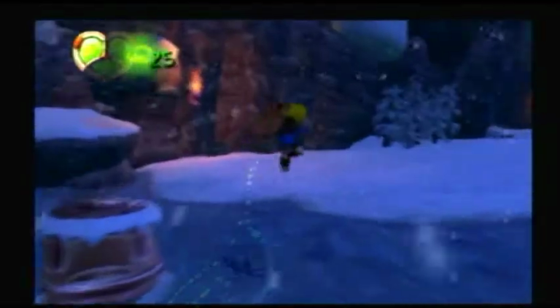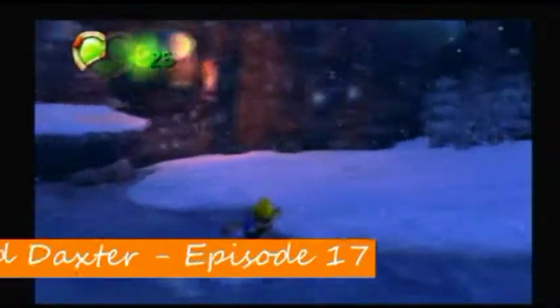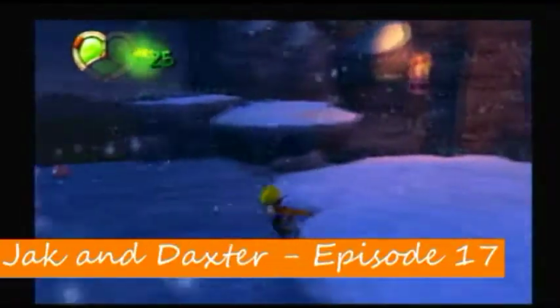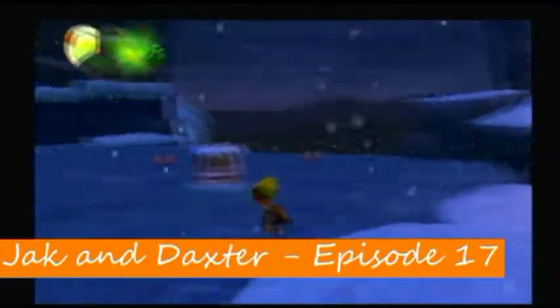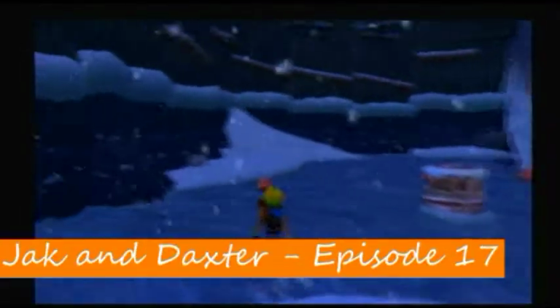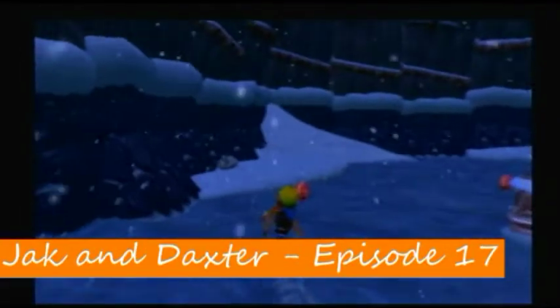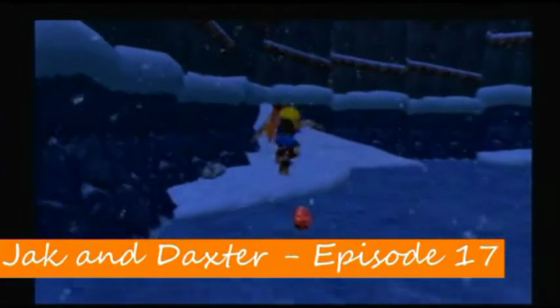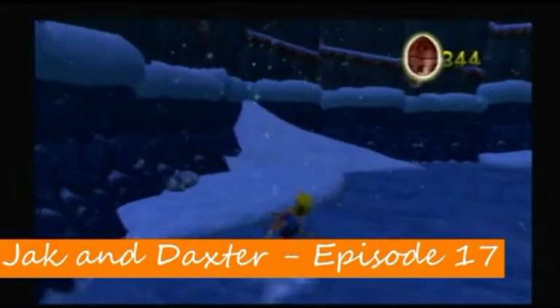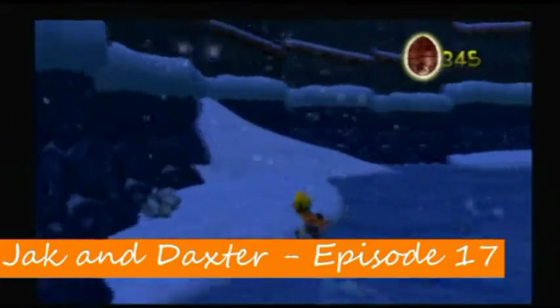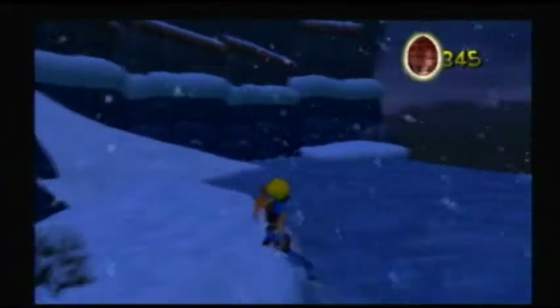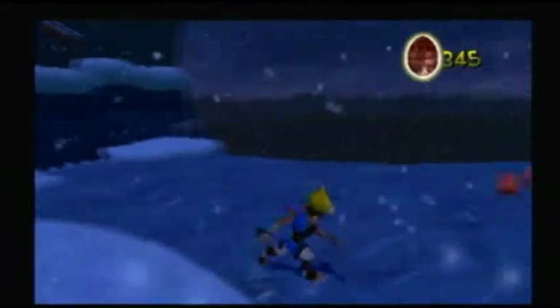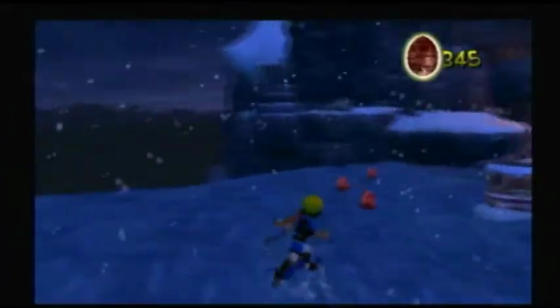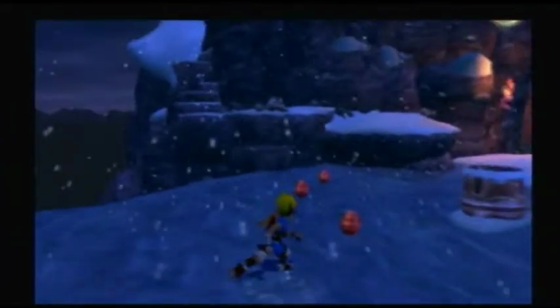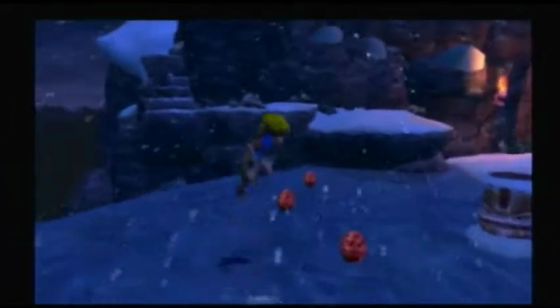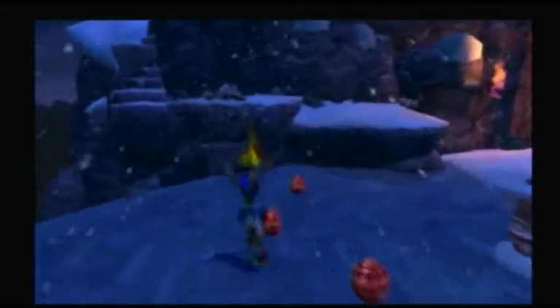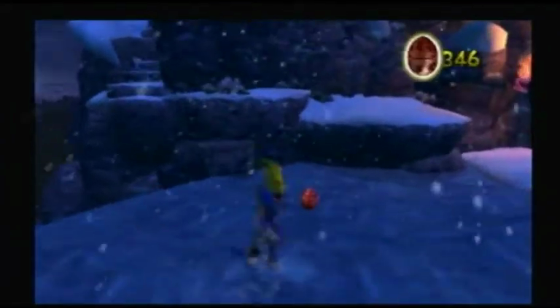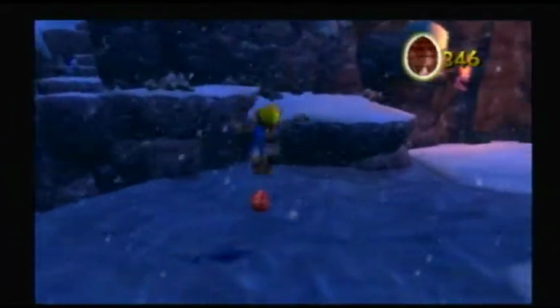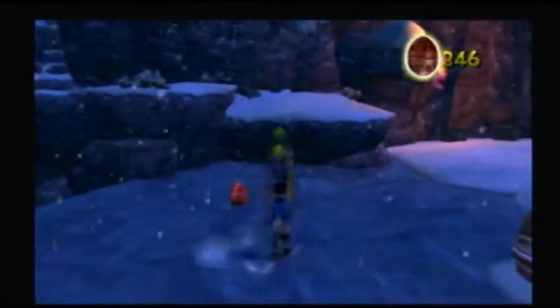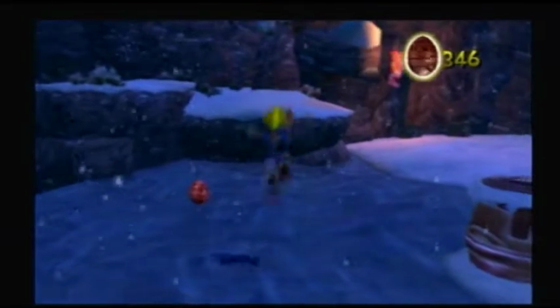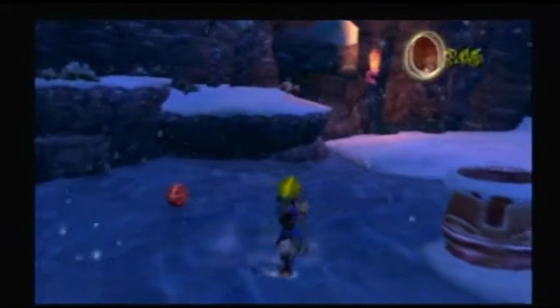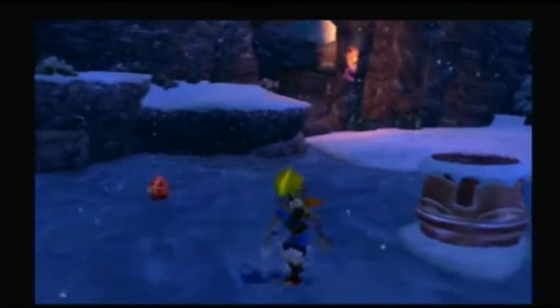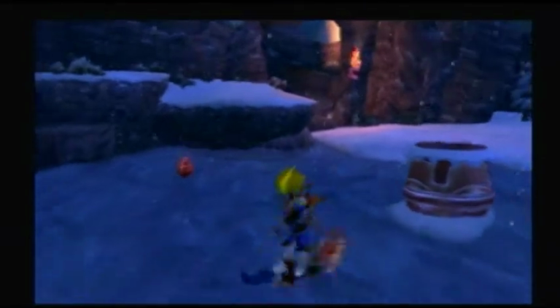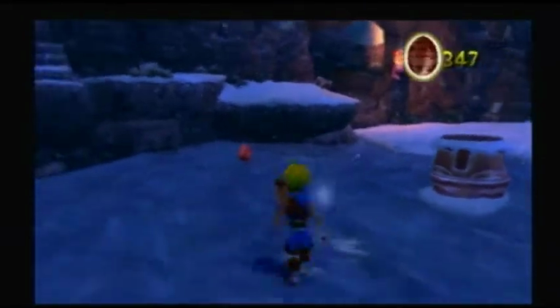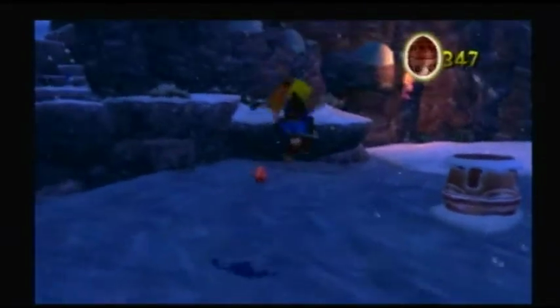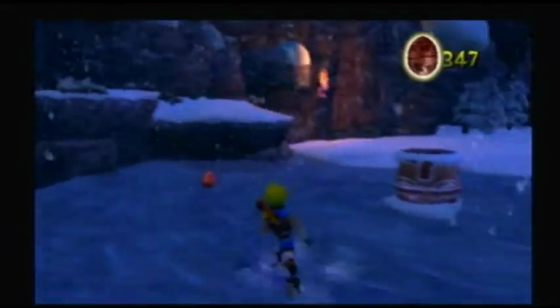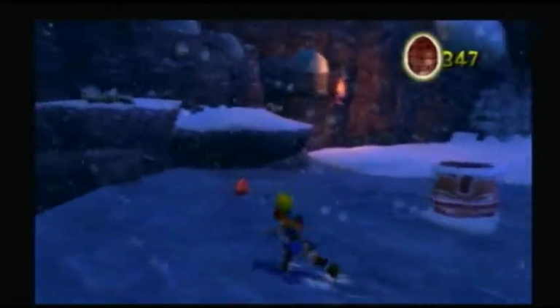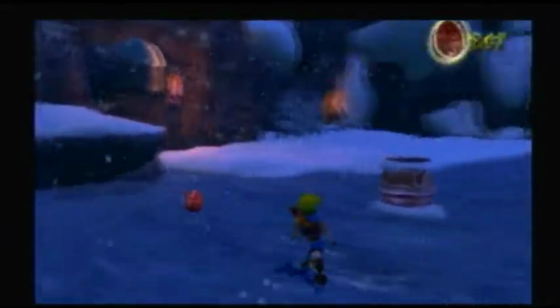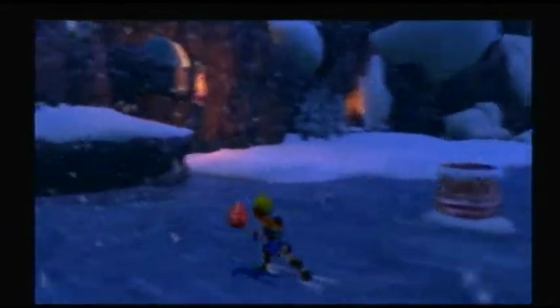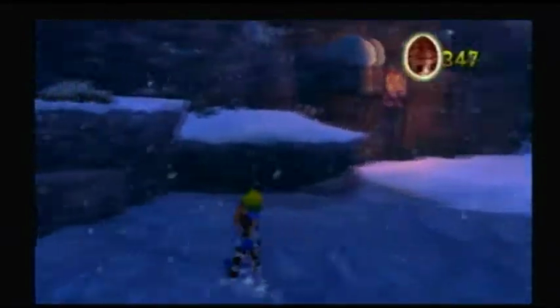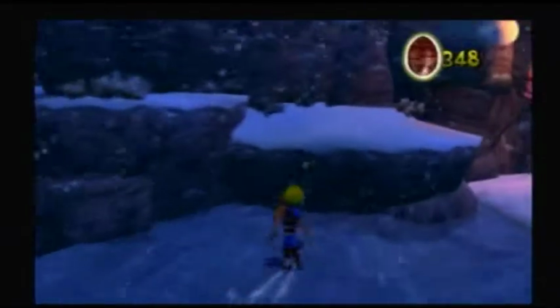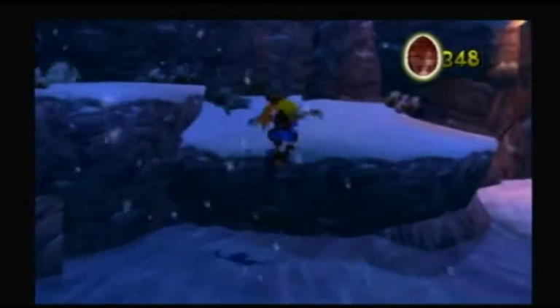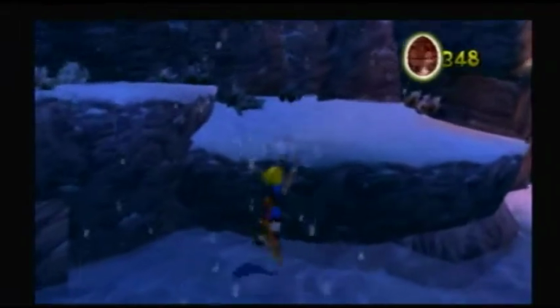Hello everyone, GoCoop711 here. Welcome back to more Let's Play Jak and Daxter. In the last episode, we activated the yellow eco-vent switch — I don't really know what else to call it. And in this episode, we're going to continue through Snowy Mountain, going up this way.